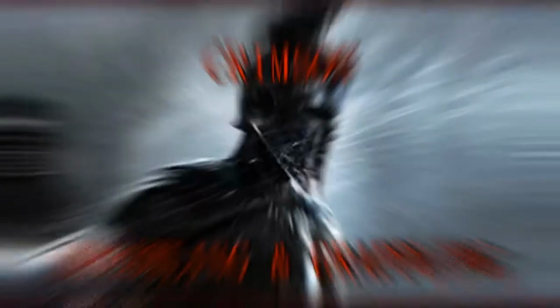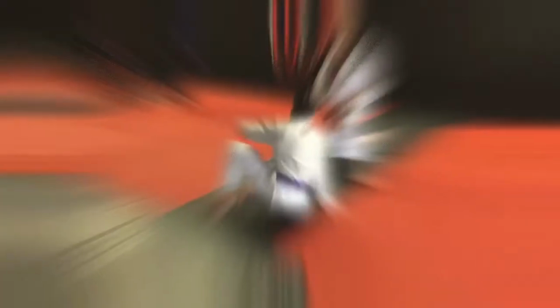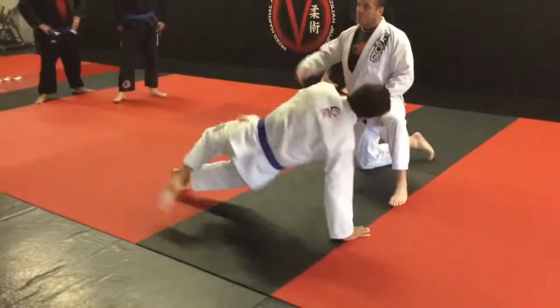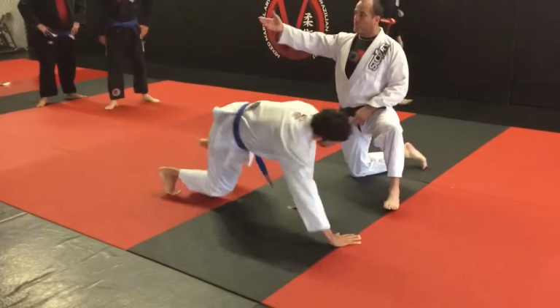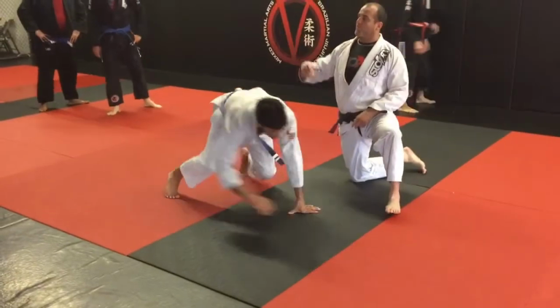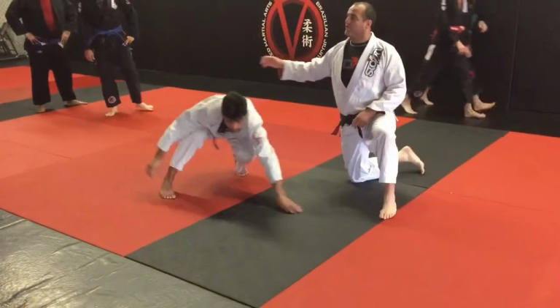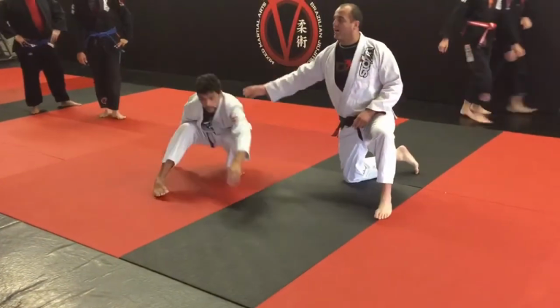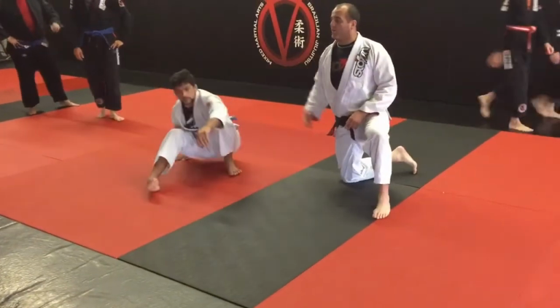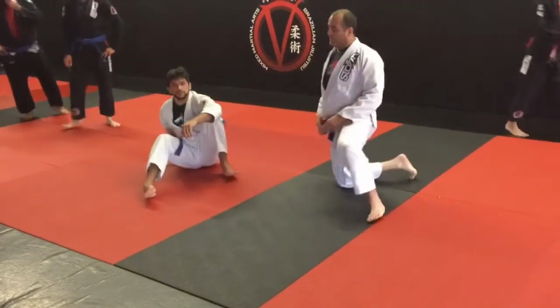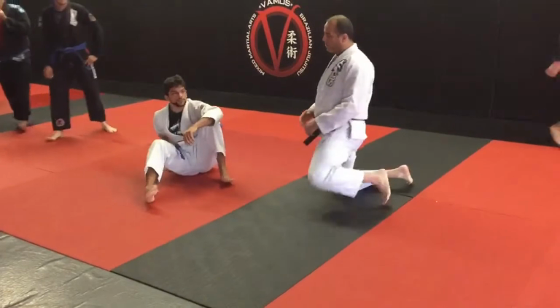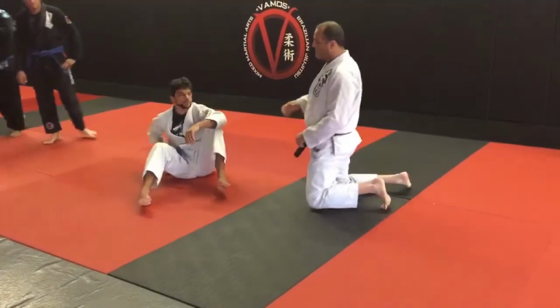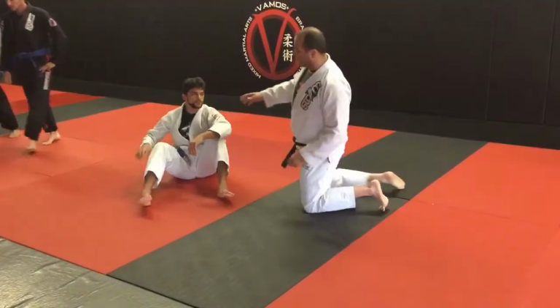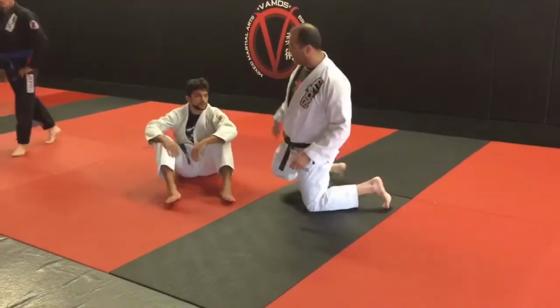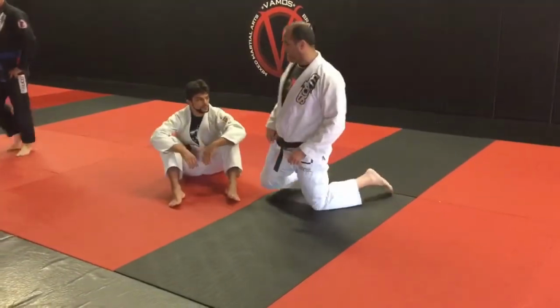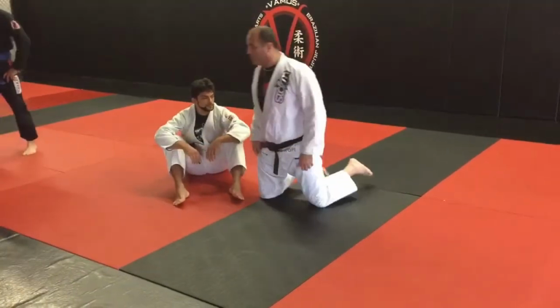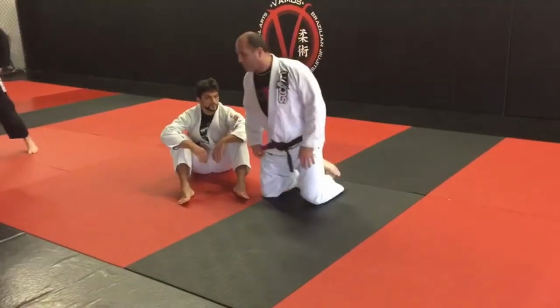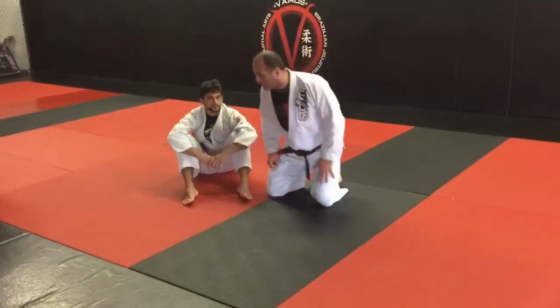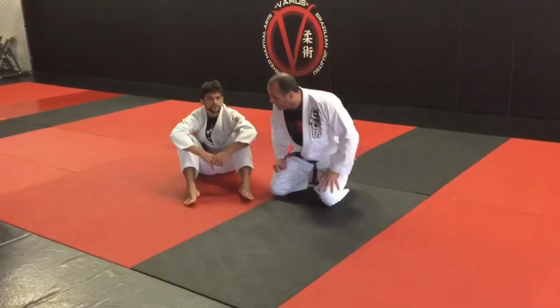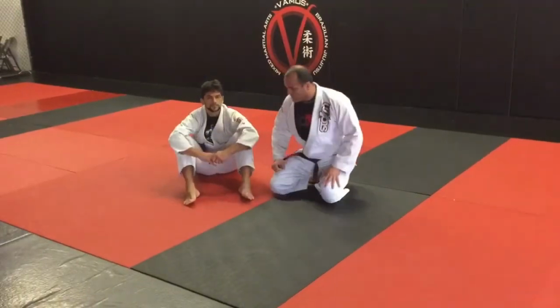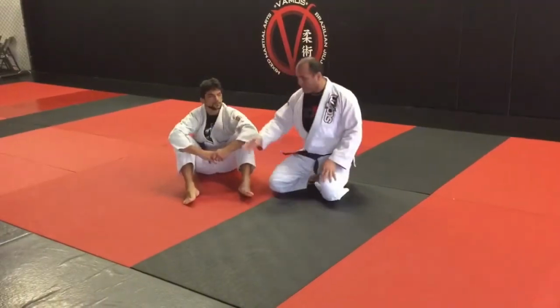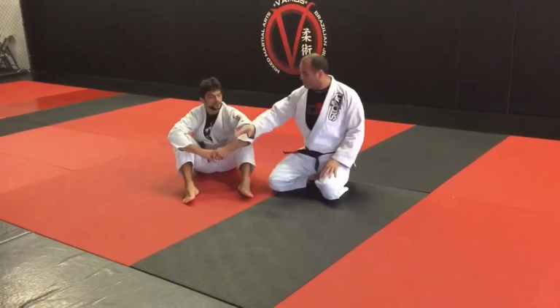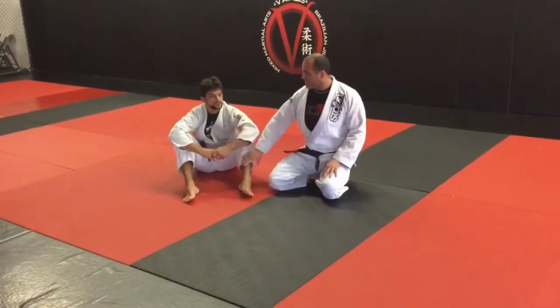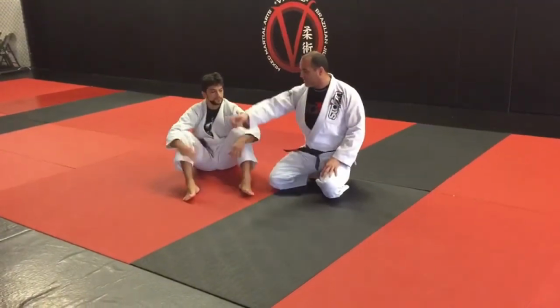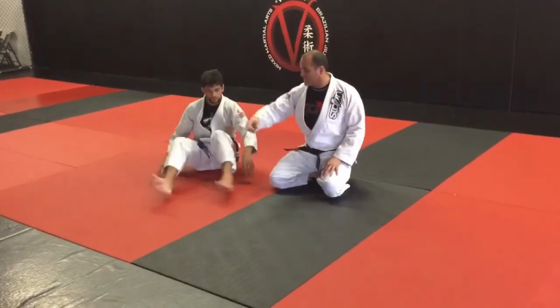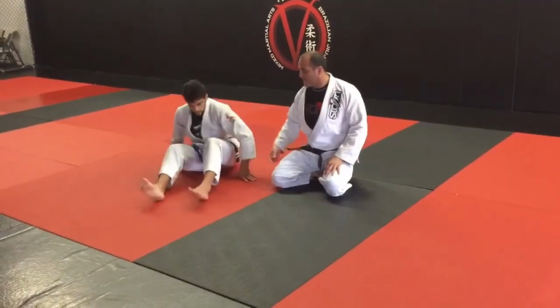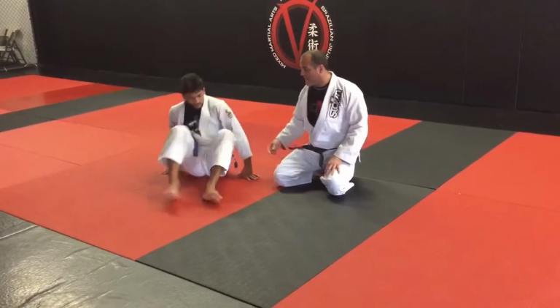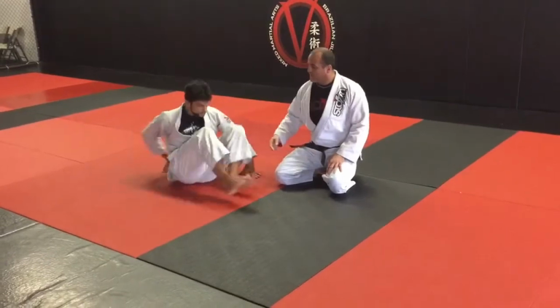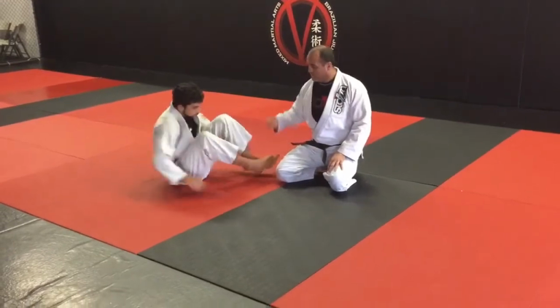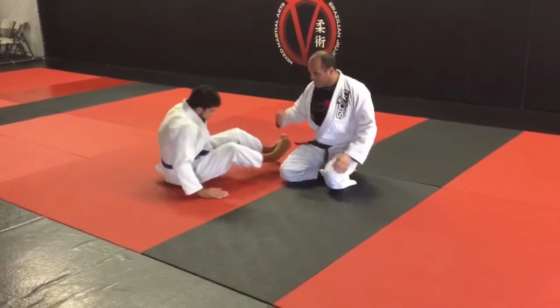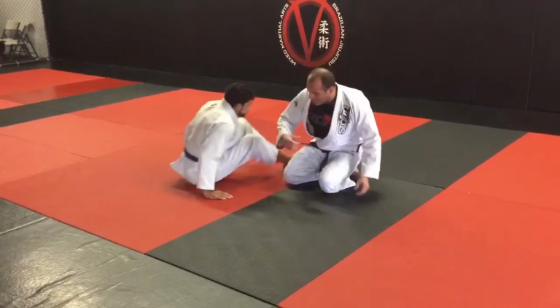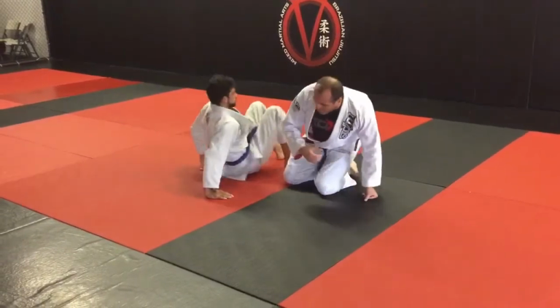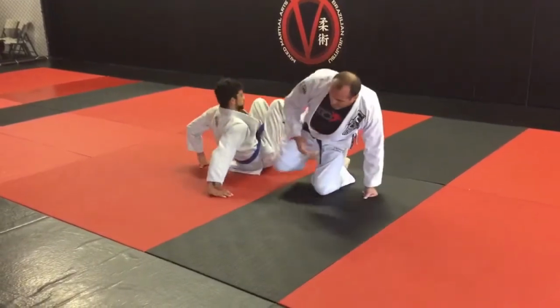All right guys, check it out. So we're going to work our functionally oriented form on this one — it's sort of something we're both going to work. So we're going to lay in opposite directions. This head's going to be down there, my head's going to be down here.